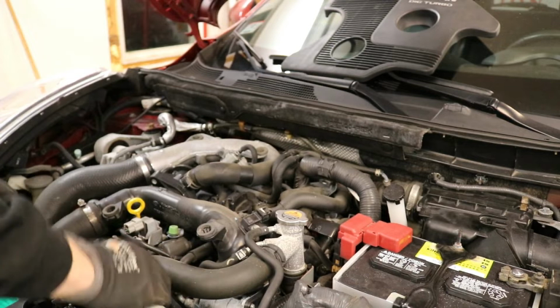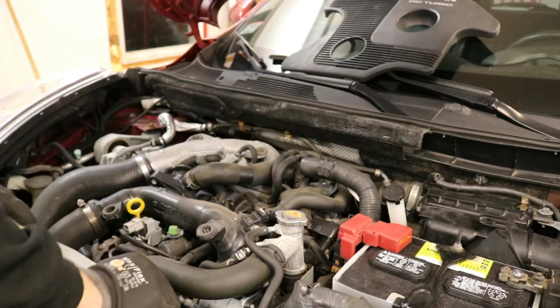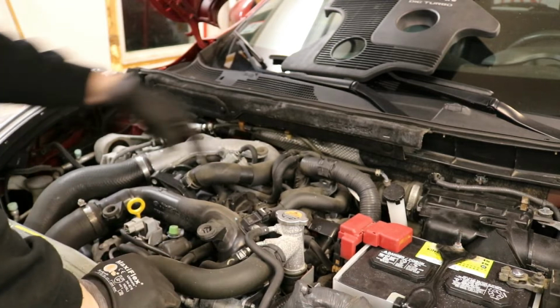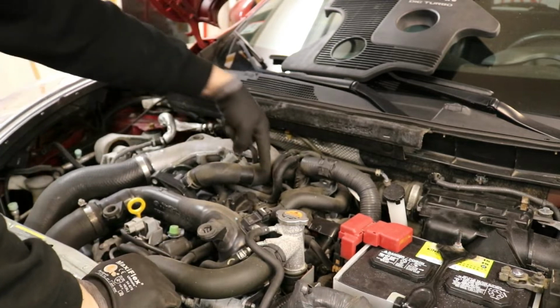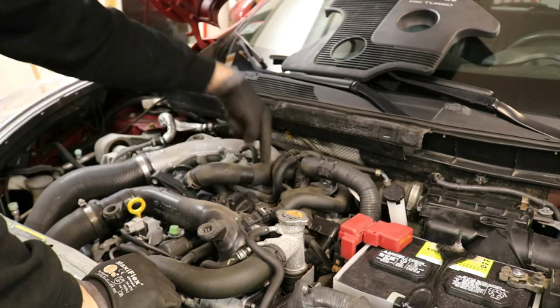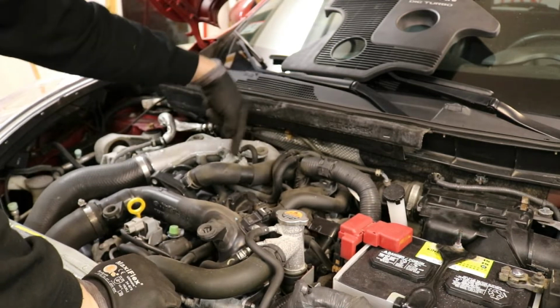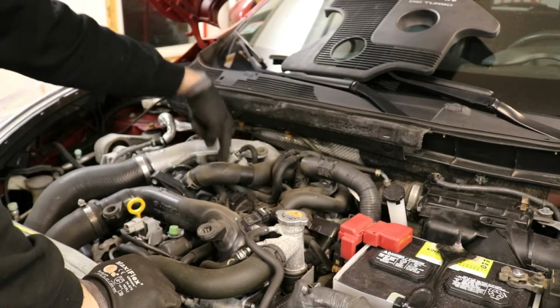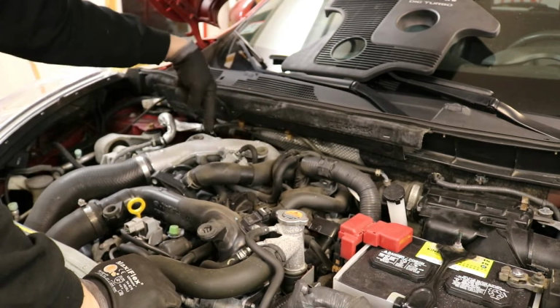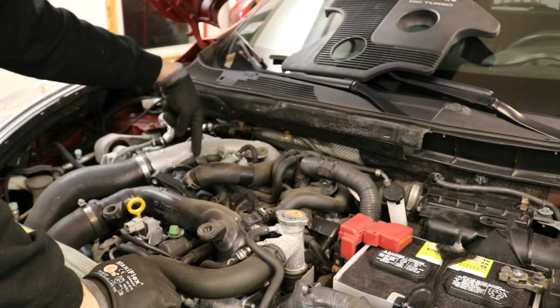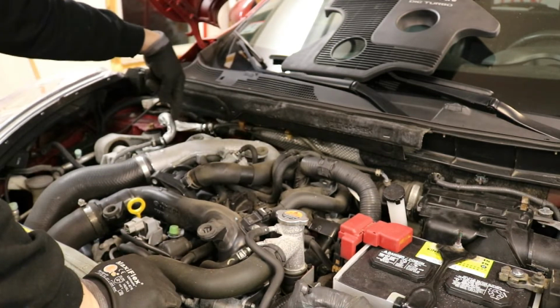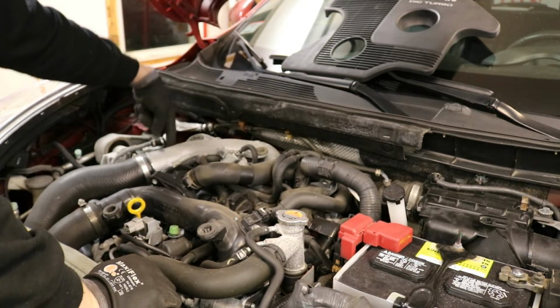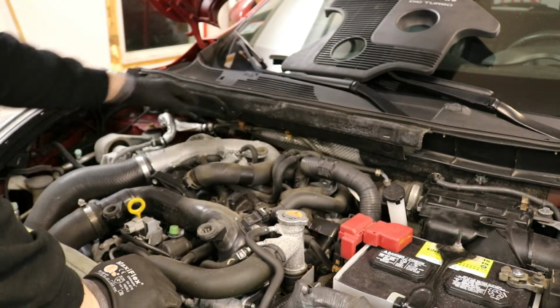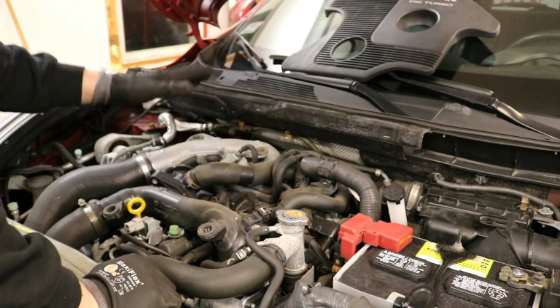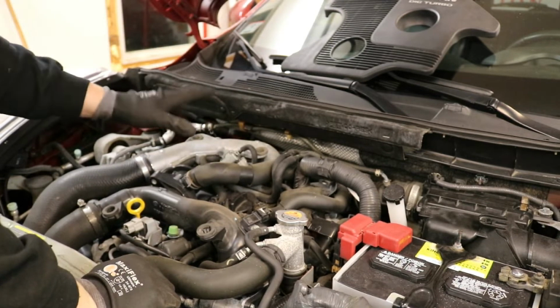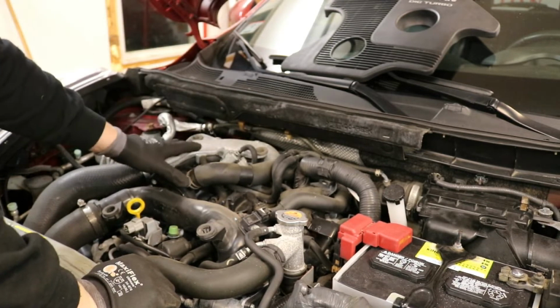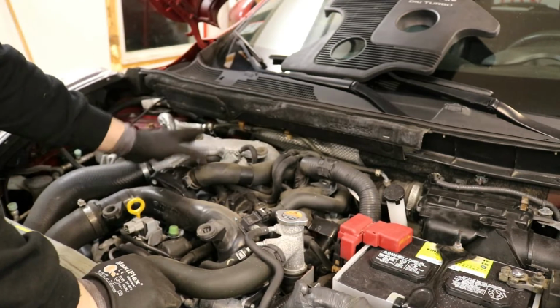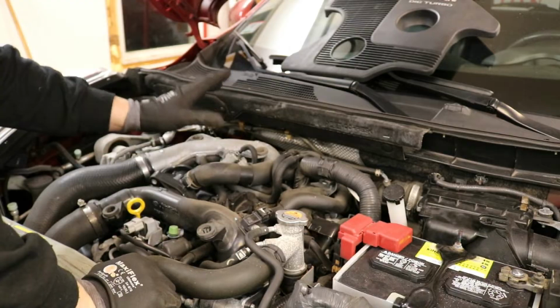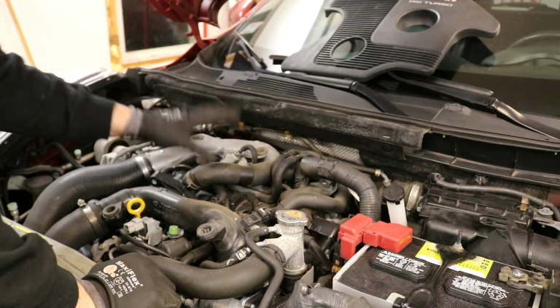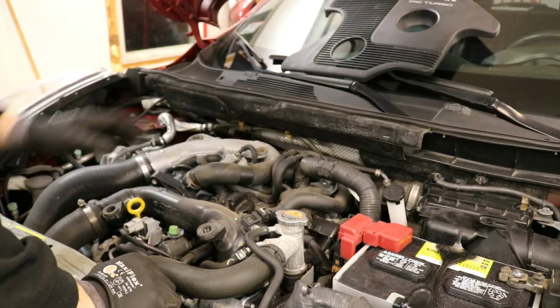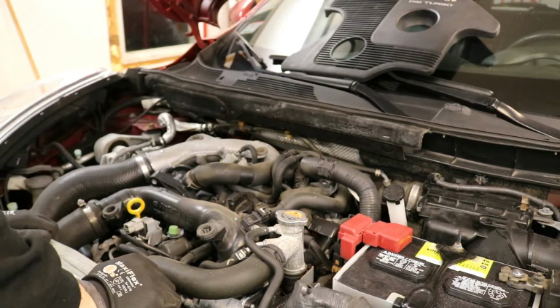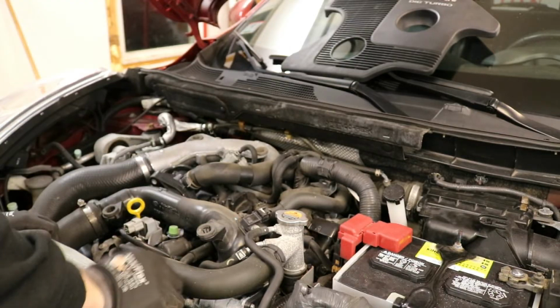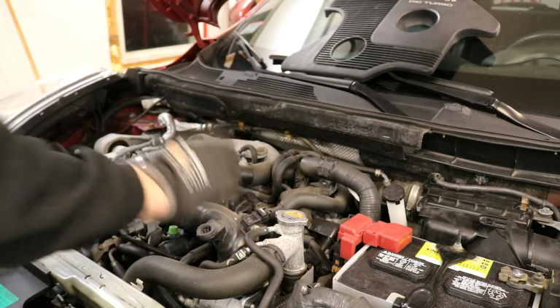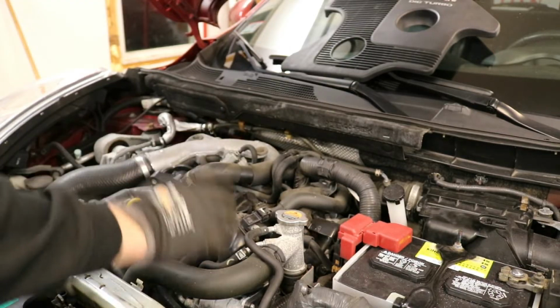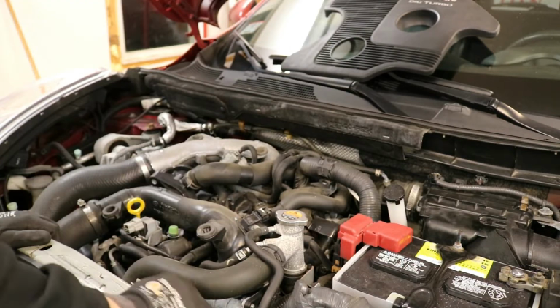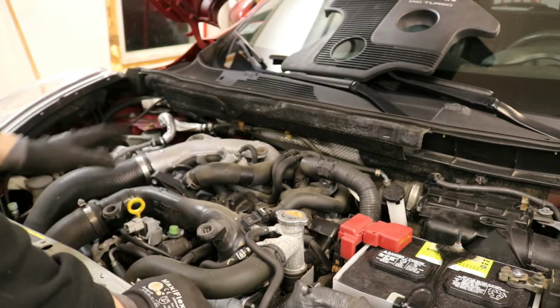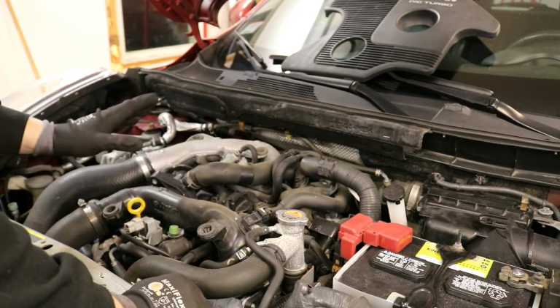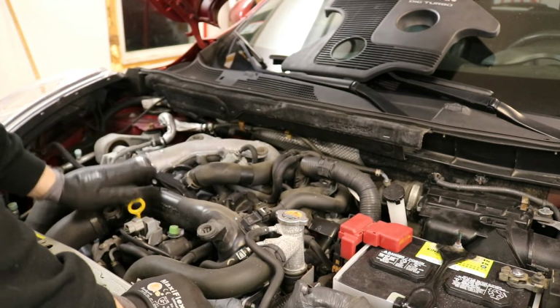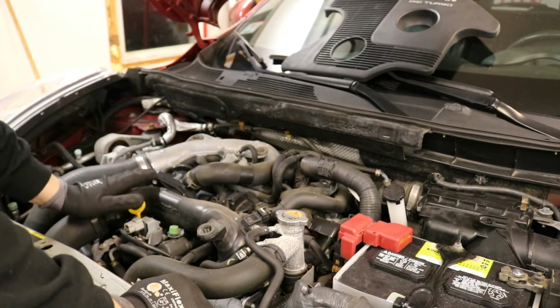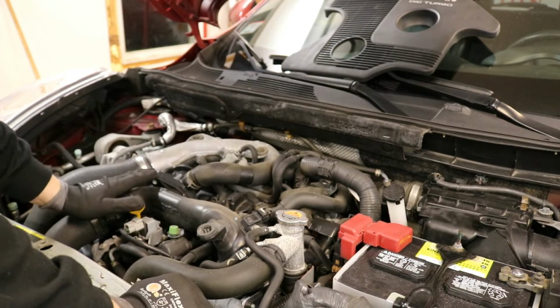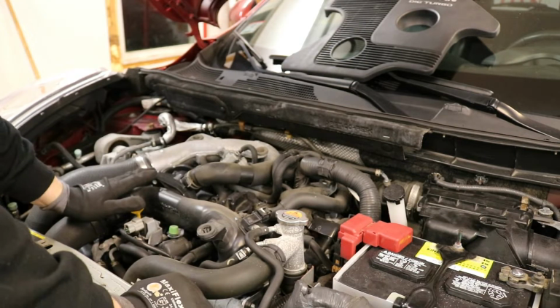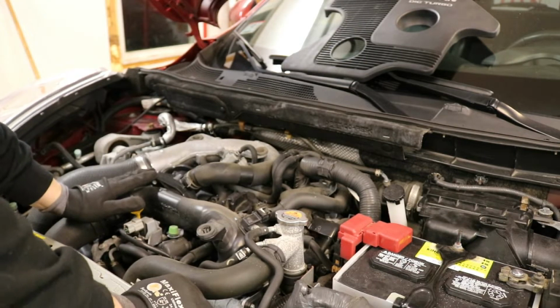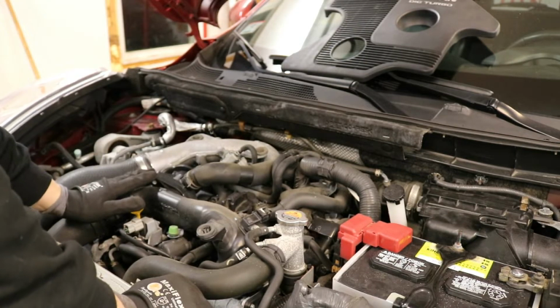Now your spark plugs are underneath all of this plumbing here, and it might look like a lot of work to get to them — it's really not. You only need to take a couple of things off to actually get to them.